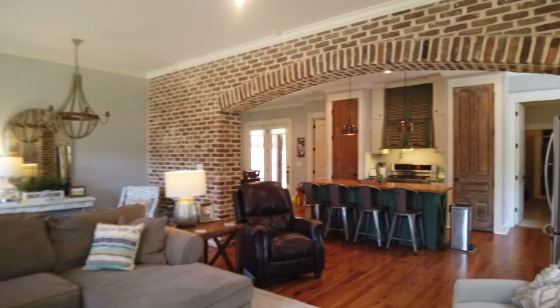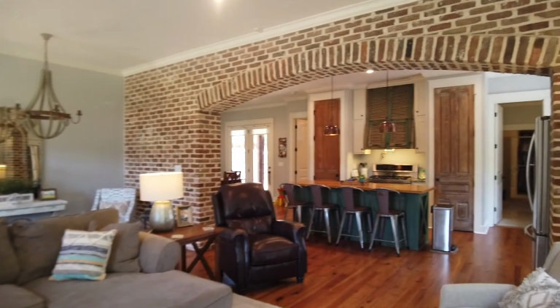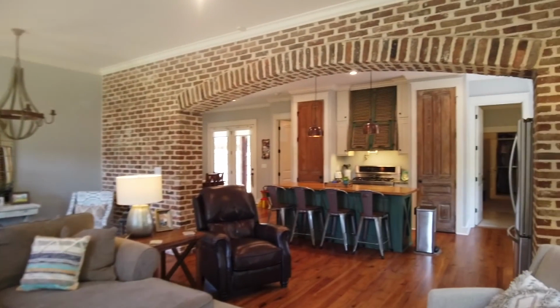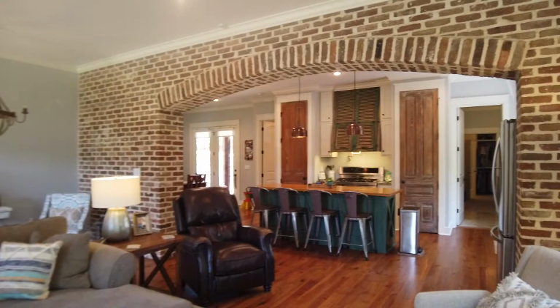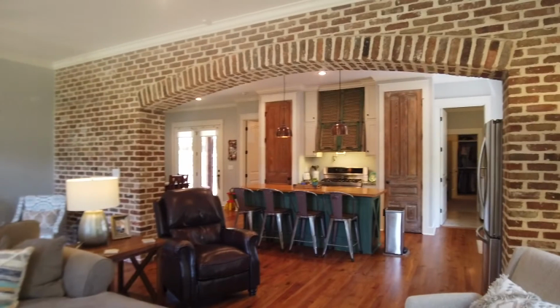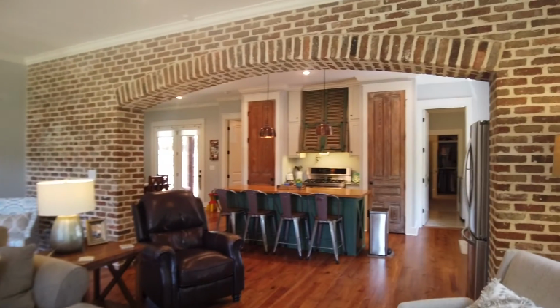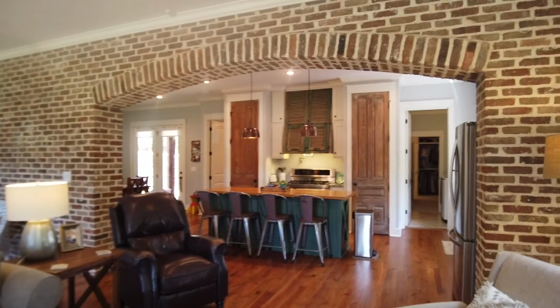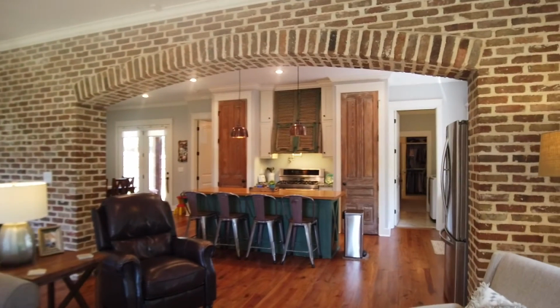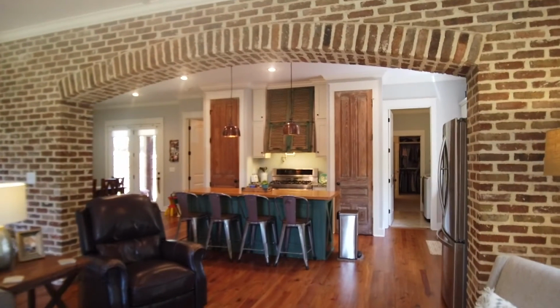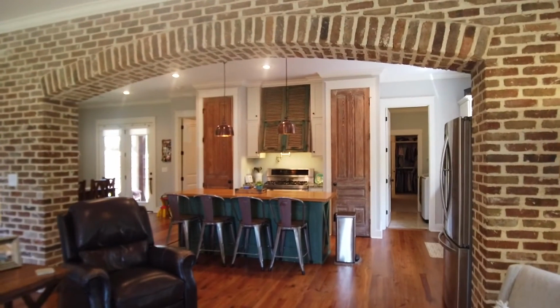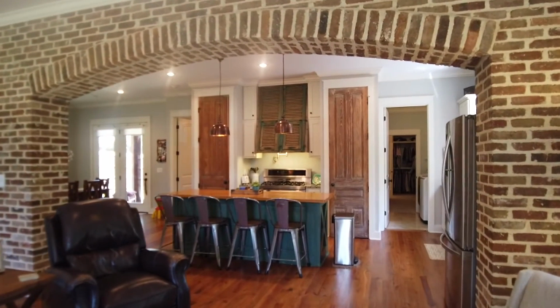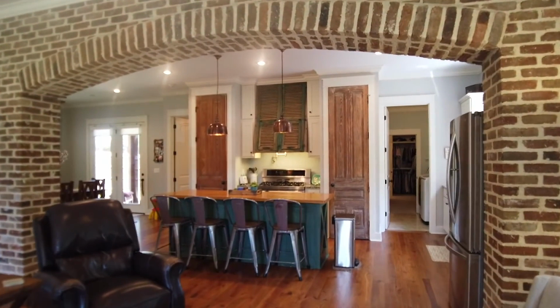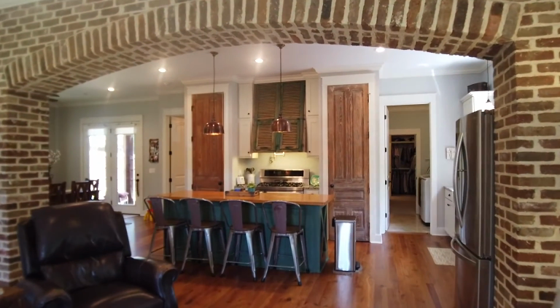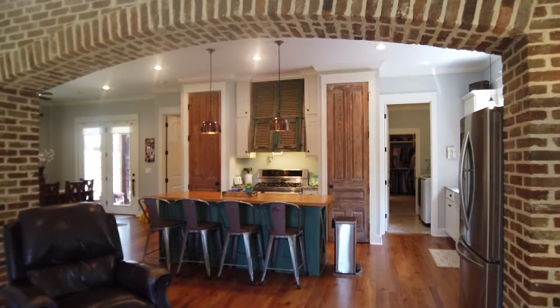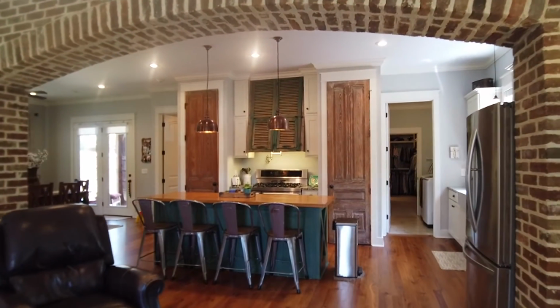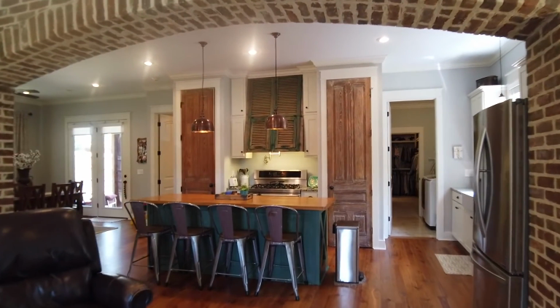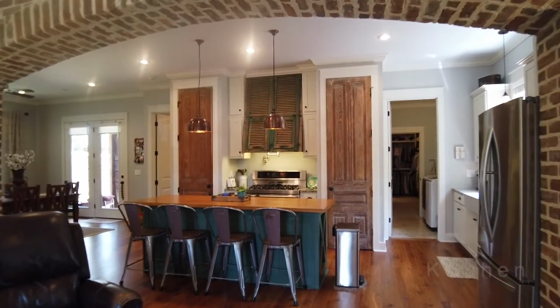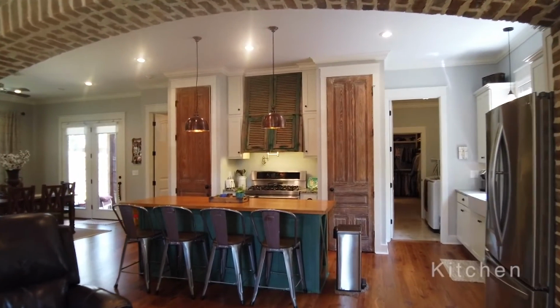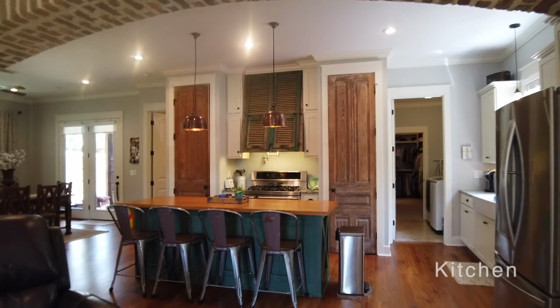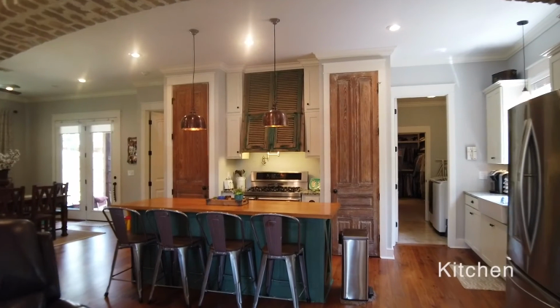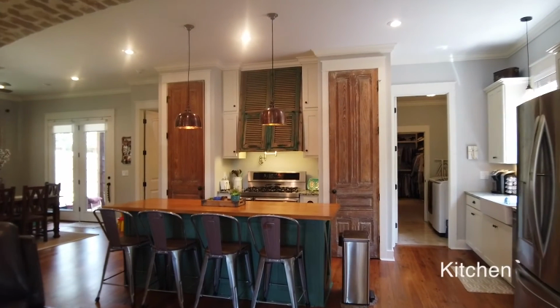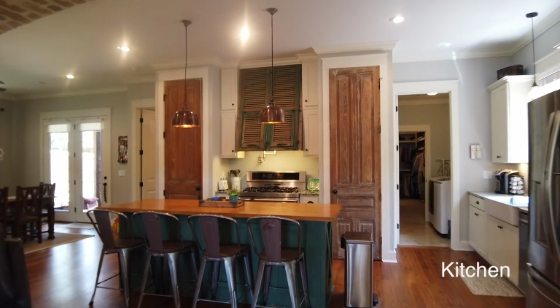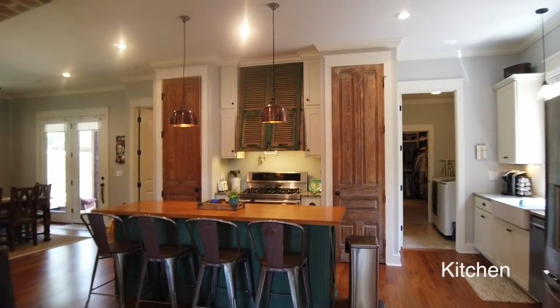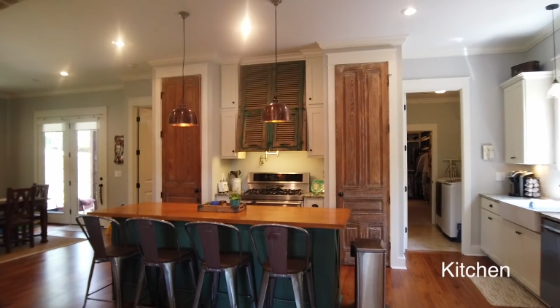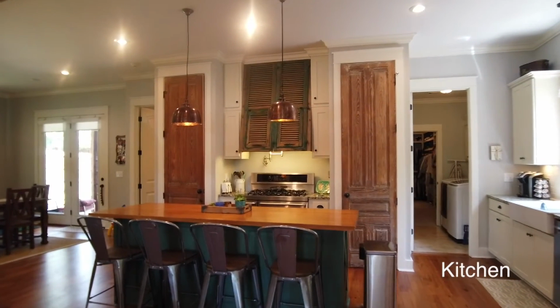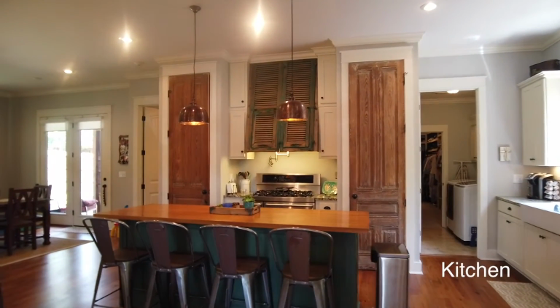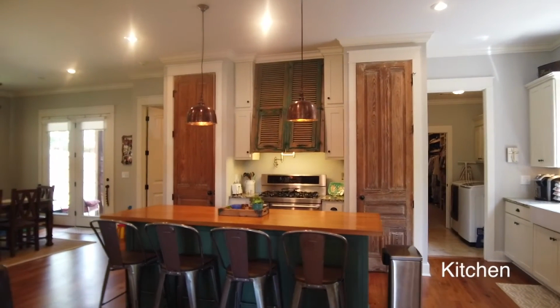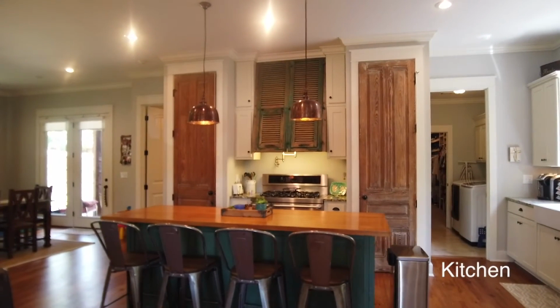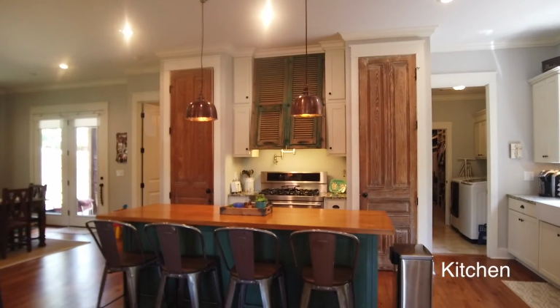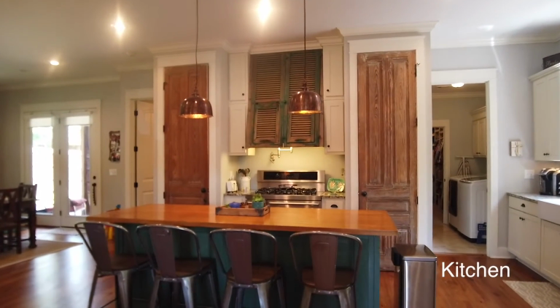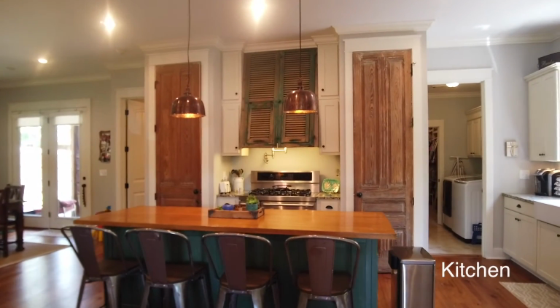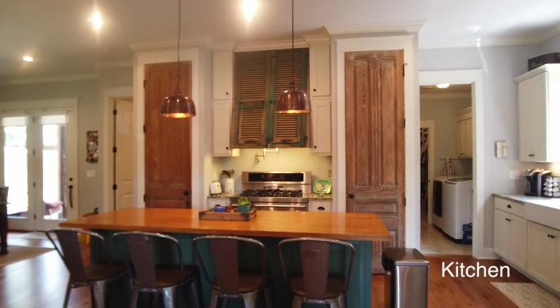This home is in Sherwood Forest subdivision, a really well-established neighborhood here in Starville. All stainless appliances, beautiful window over the sink.